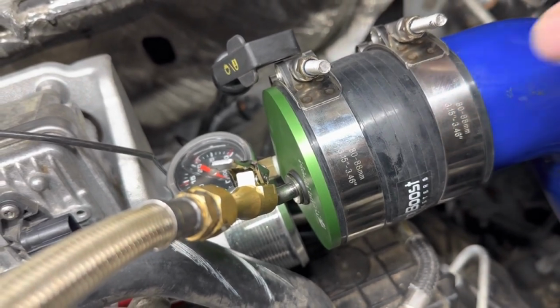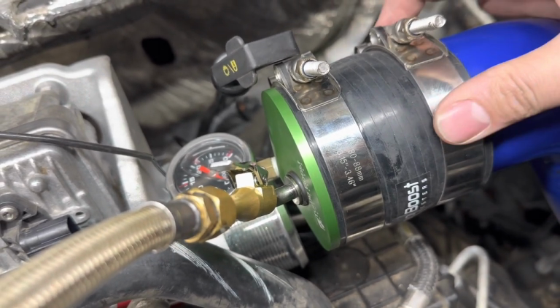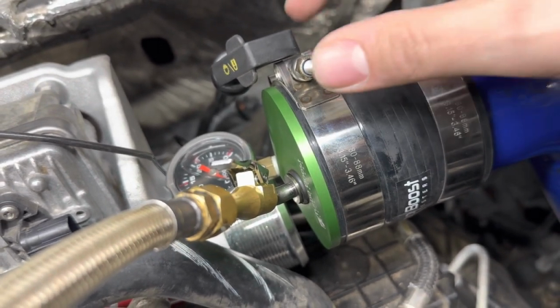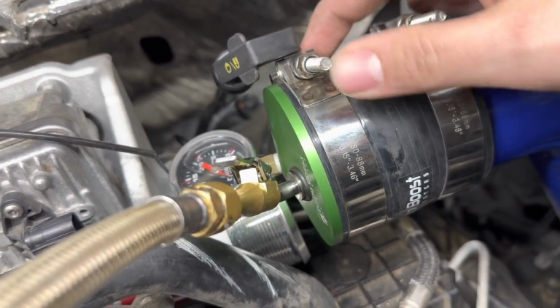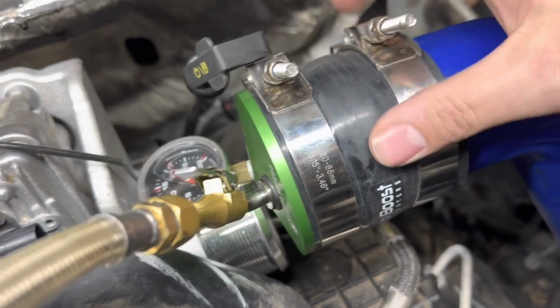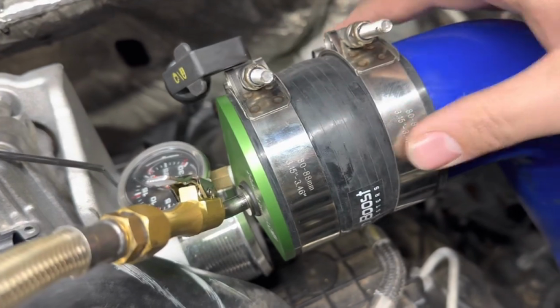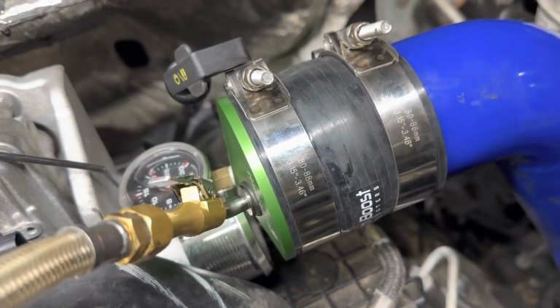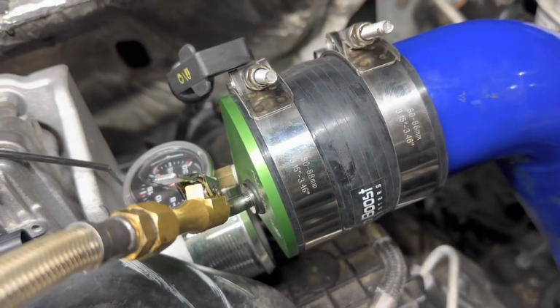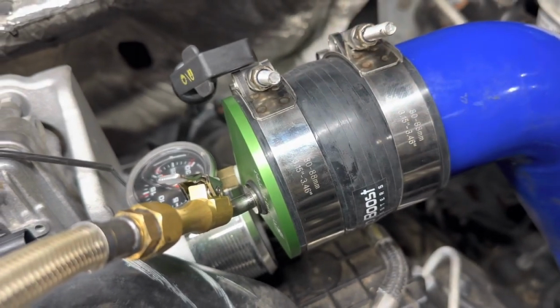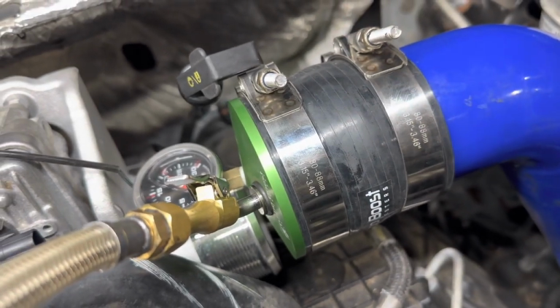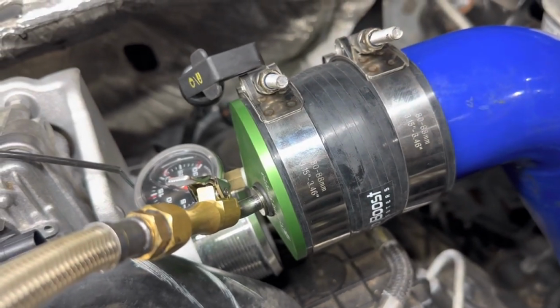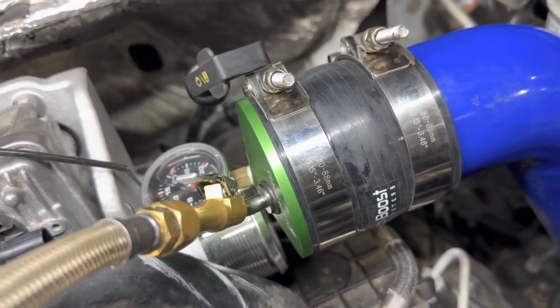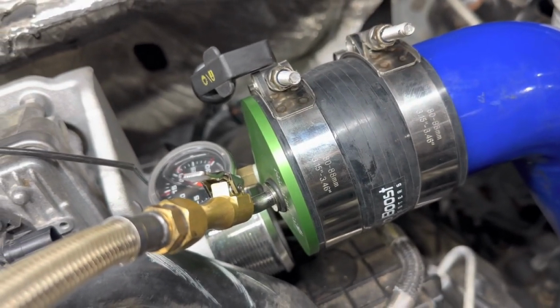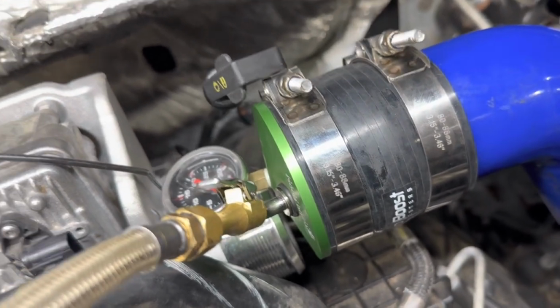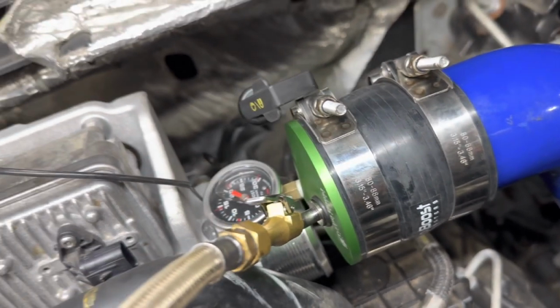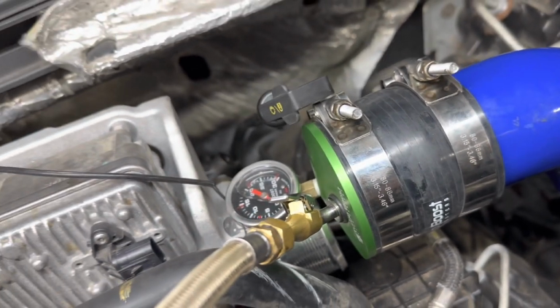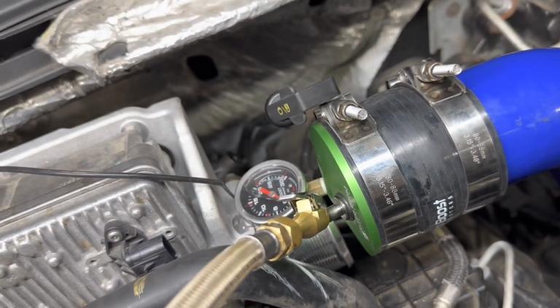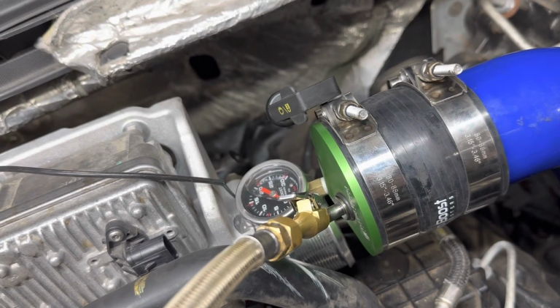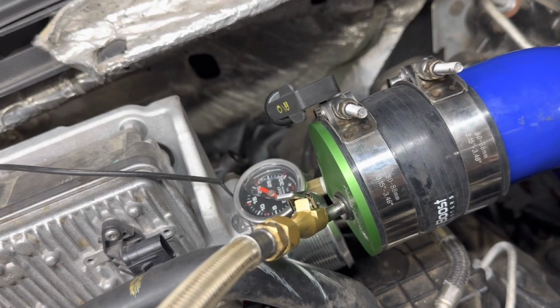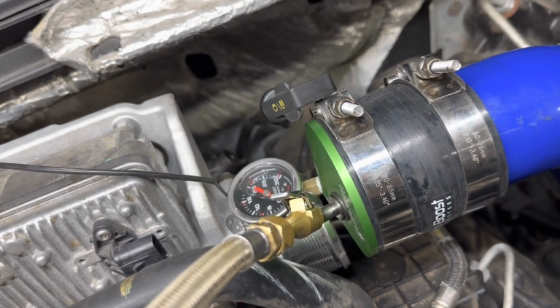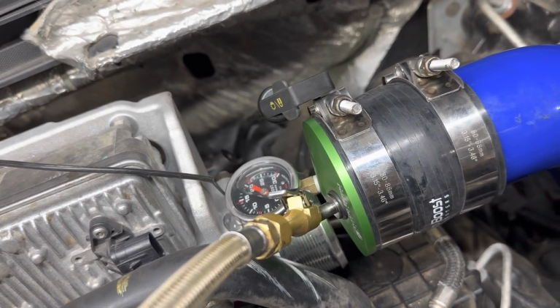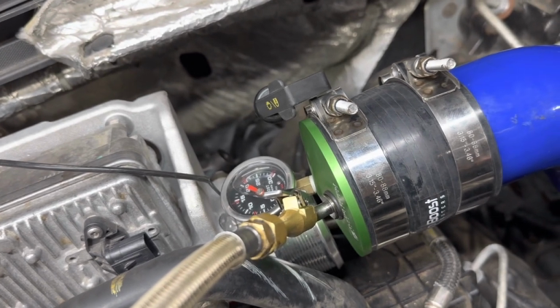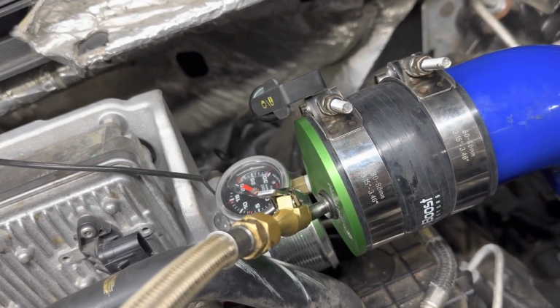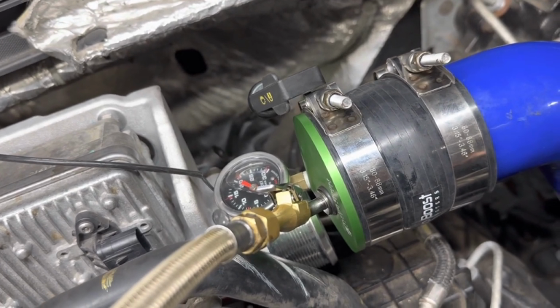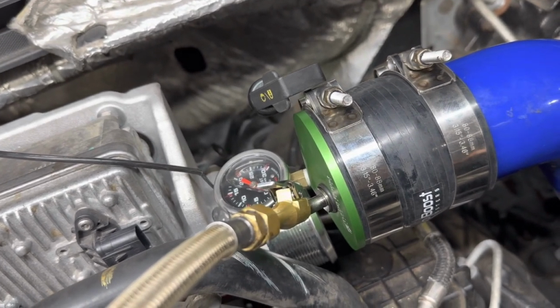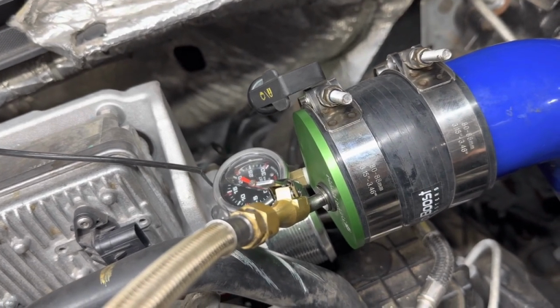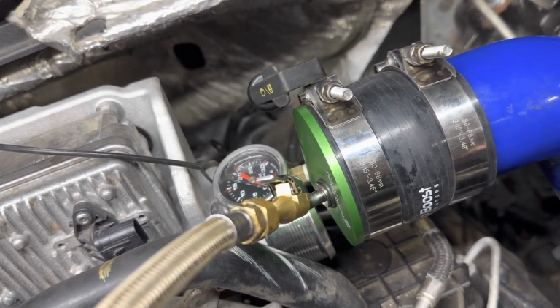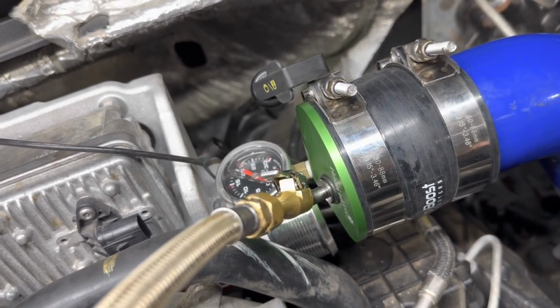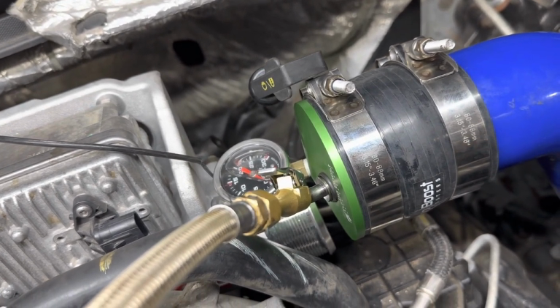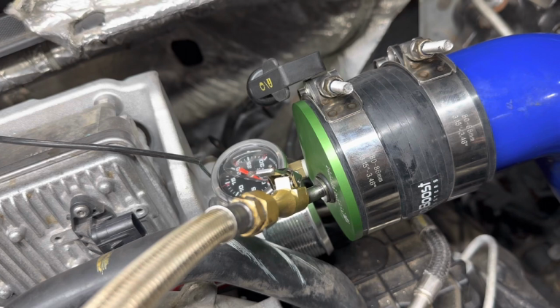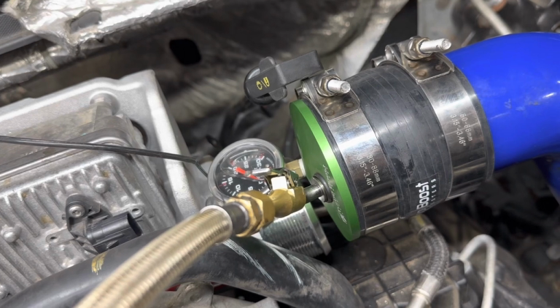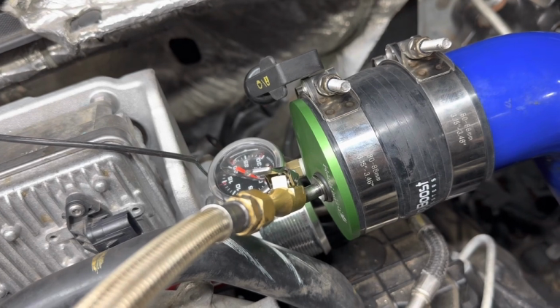Make sure you get your clamps tightened down — that's the biggest thing. When you do a boost leak test, 40 PSI is what you want to take it up to. We talk to guys all the time that'll say they boost leak tested their truck and took it up to 25 PSI.